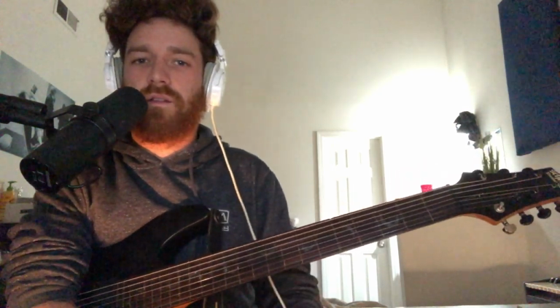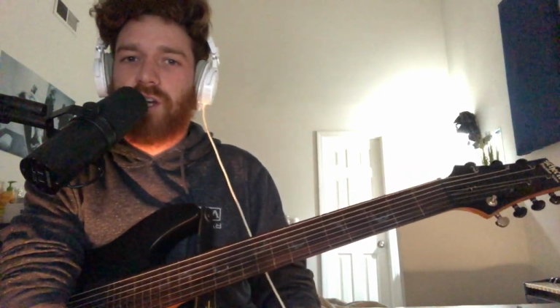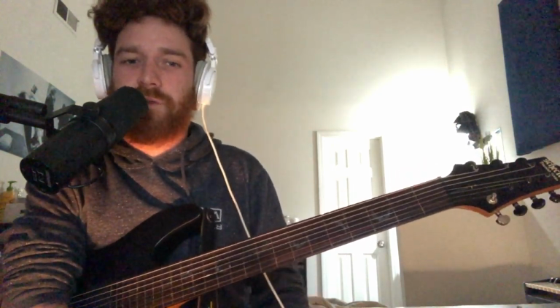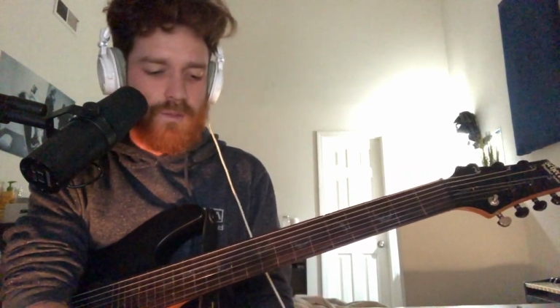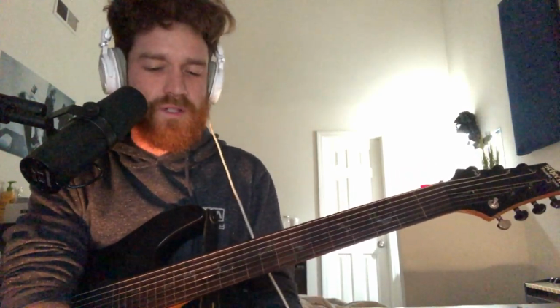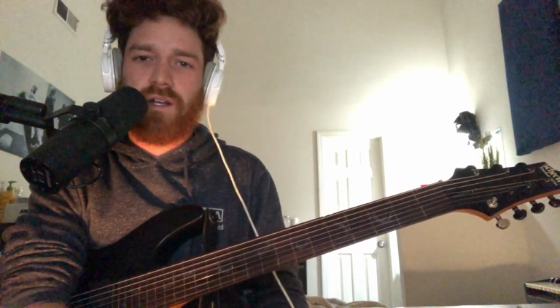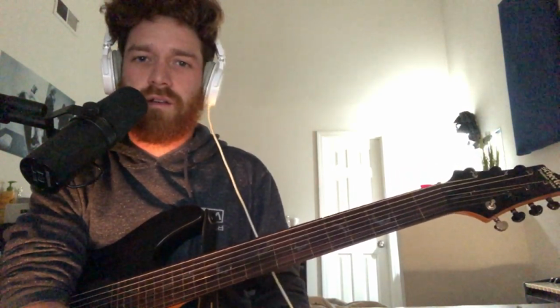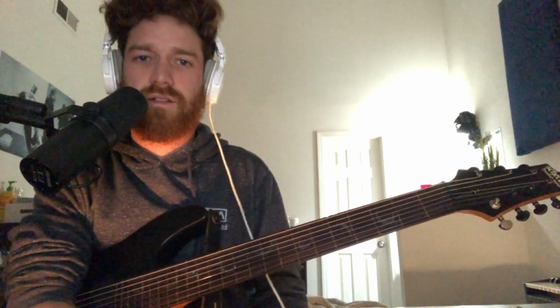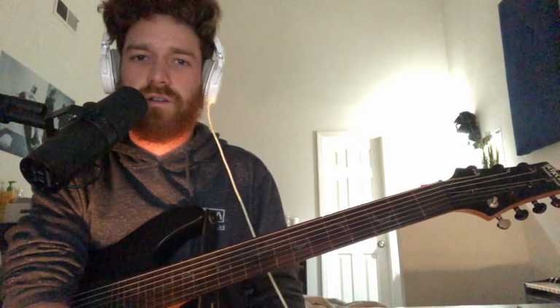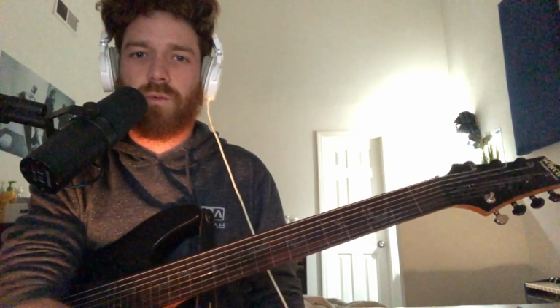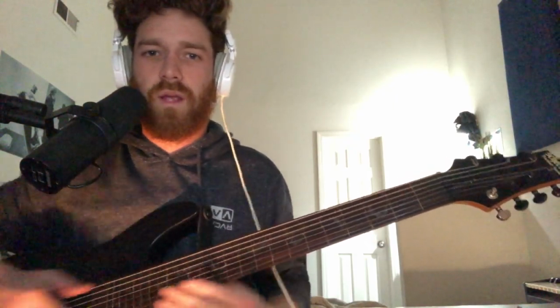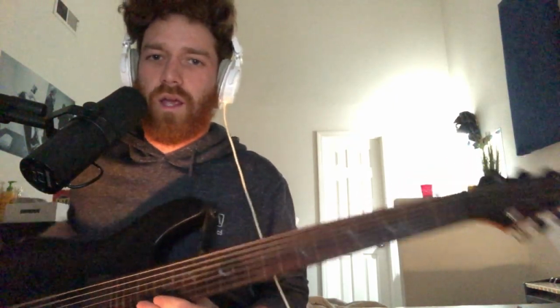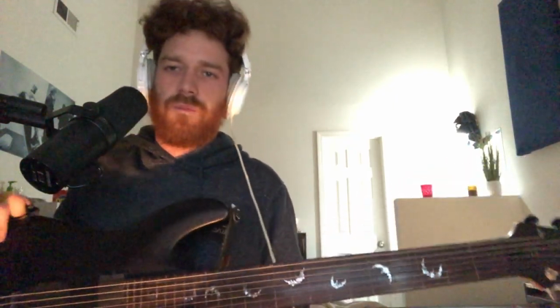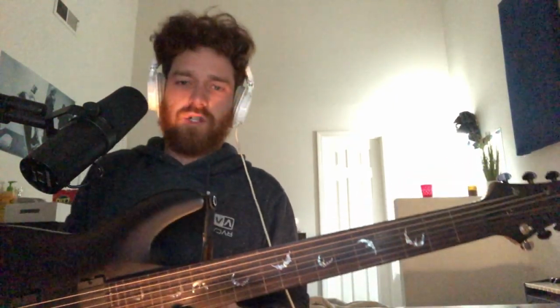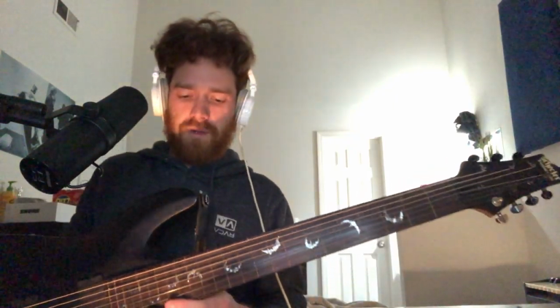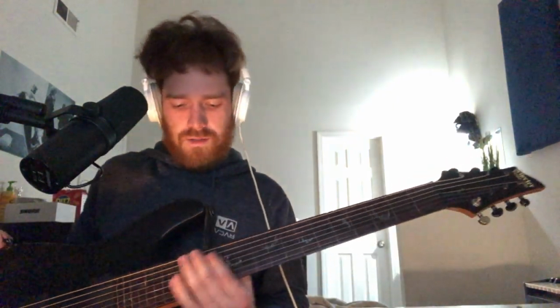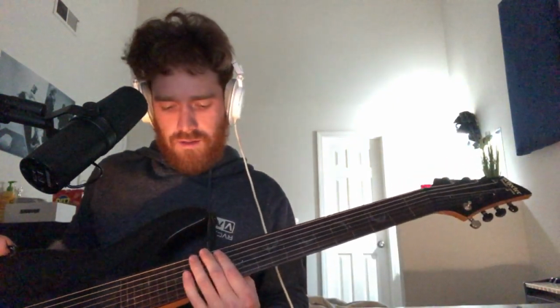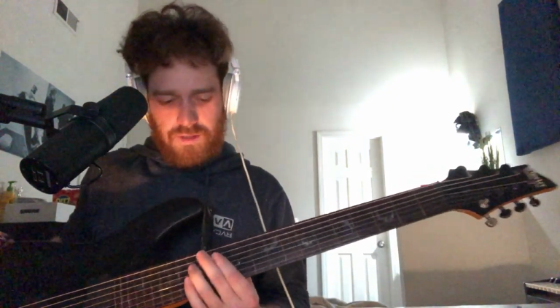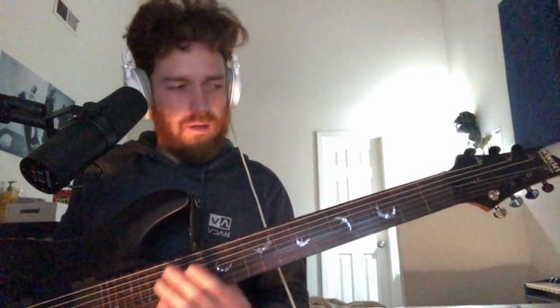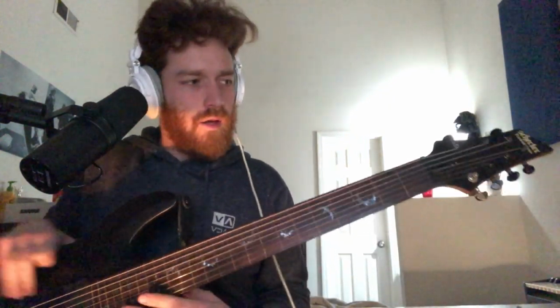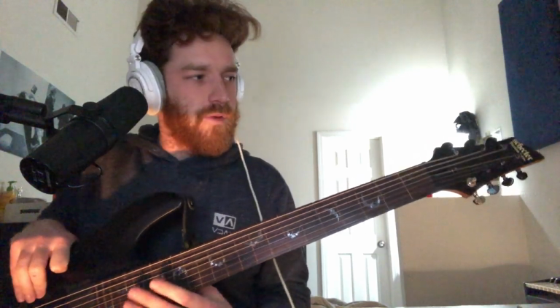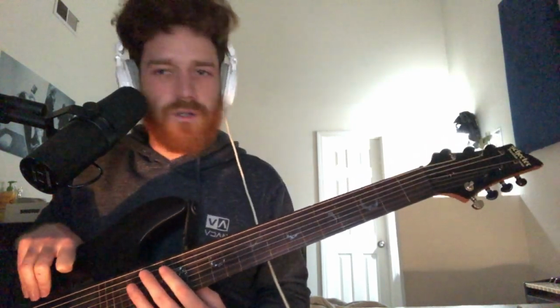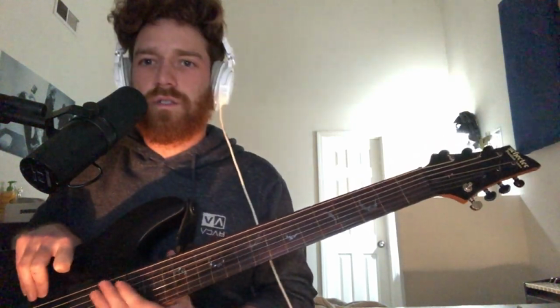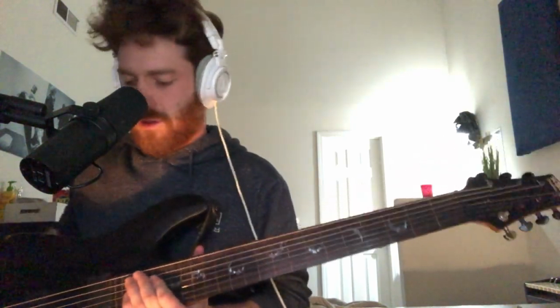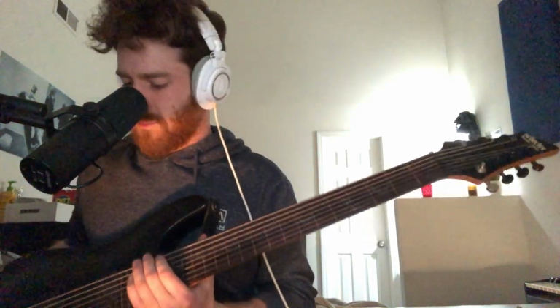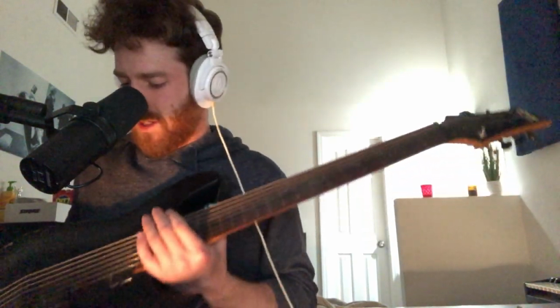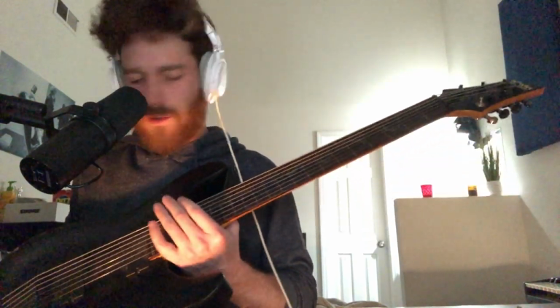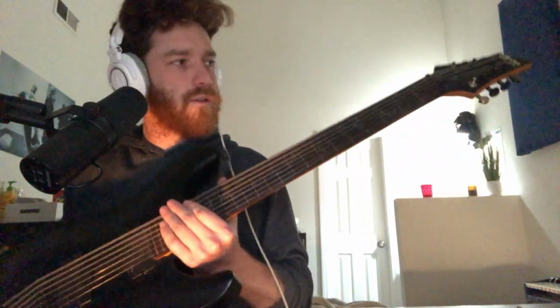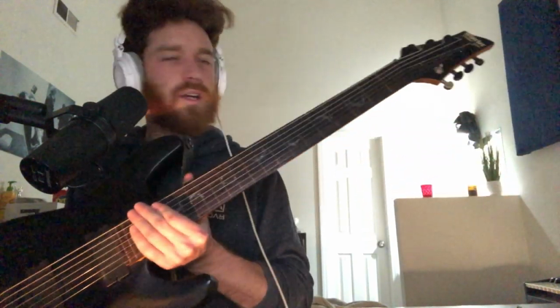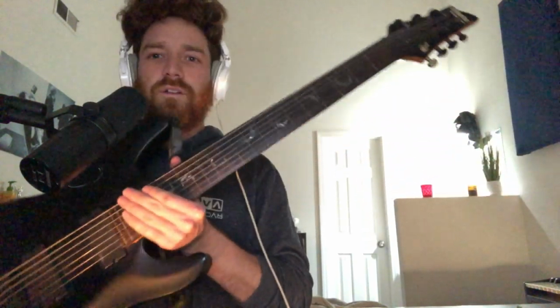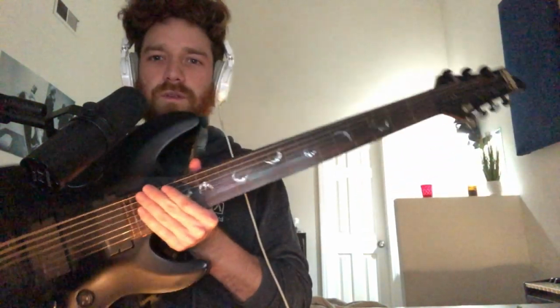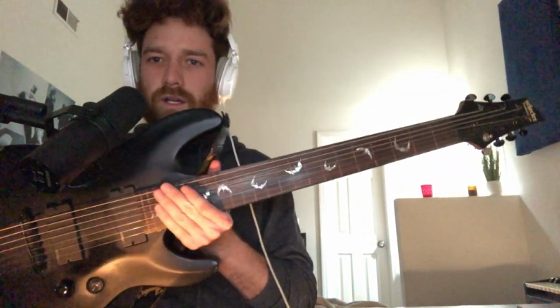This is Jack from Dead Poets Society. That song is called Swarm and I'm going to teach you how to play it here today. First I want to talk to you about my guitar — it's a Schecter Diamond Series.